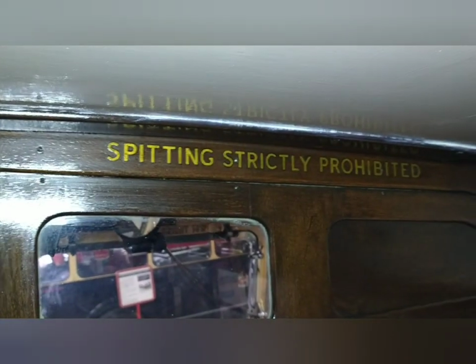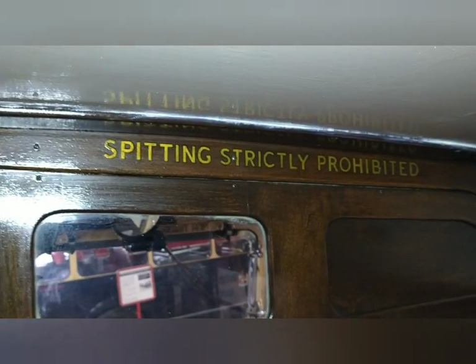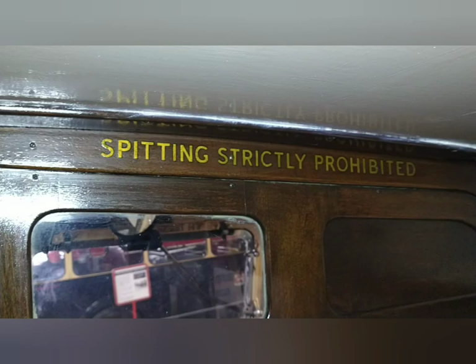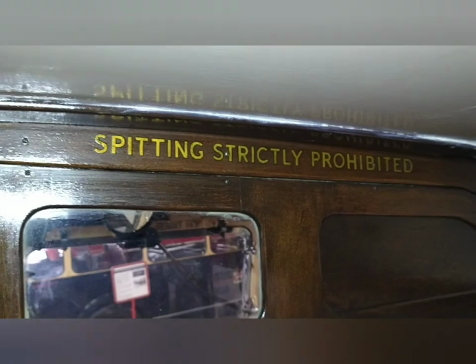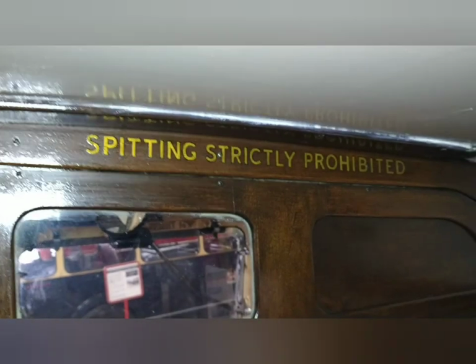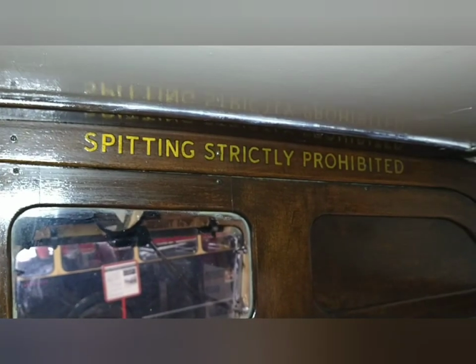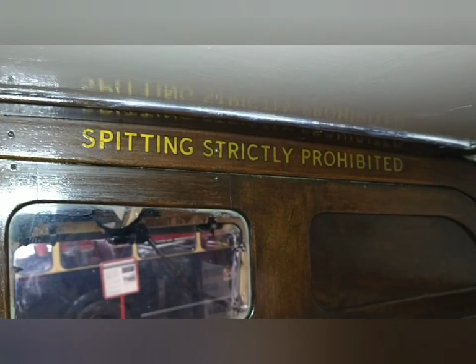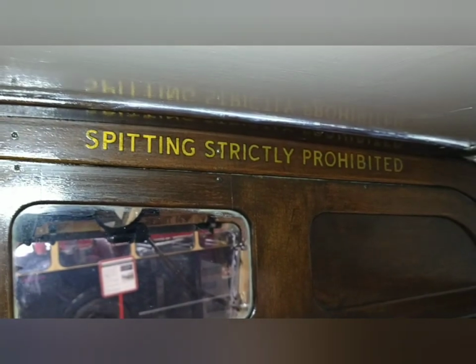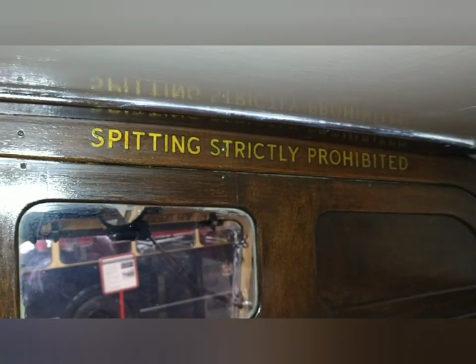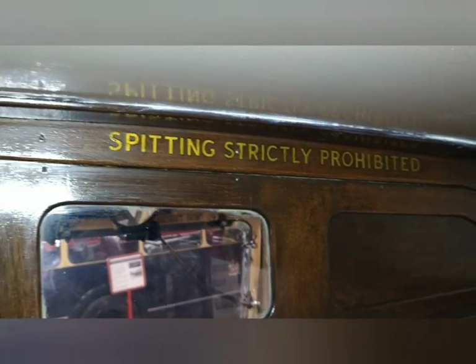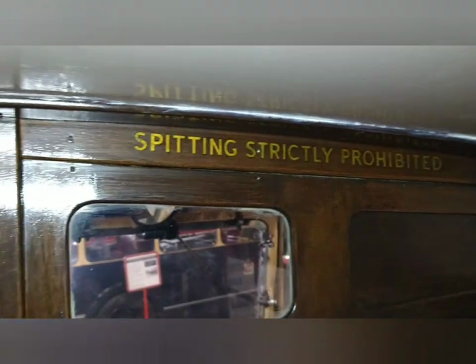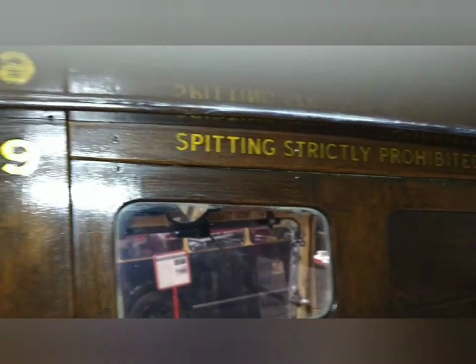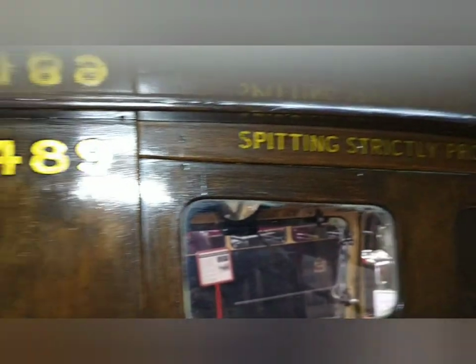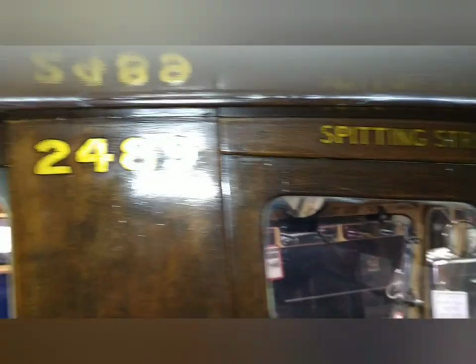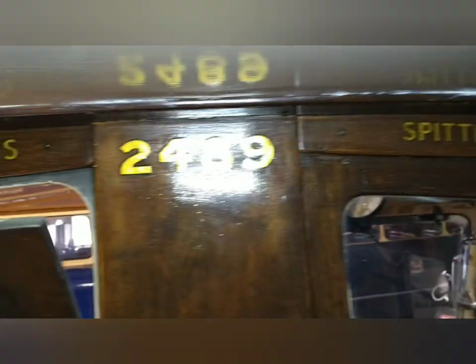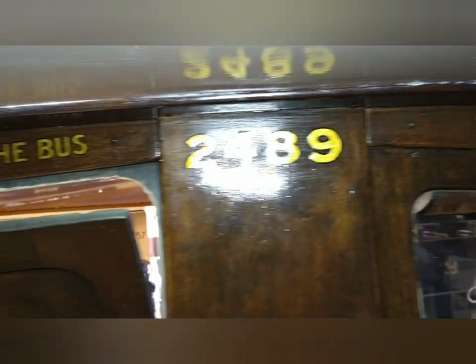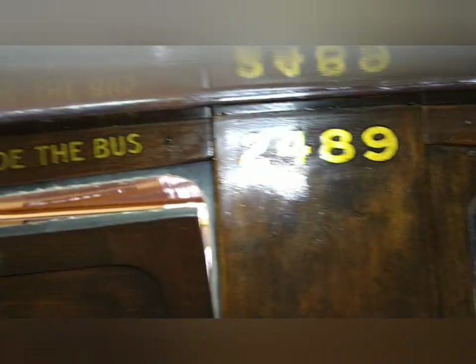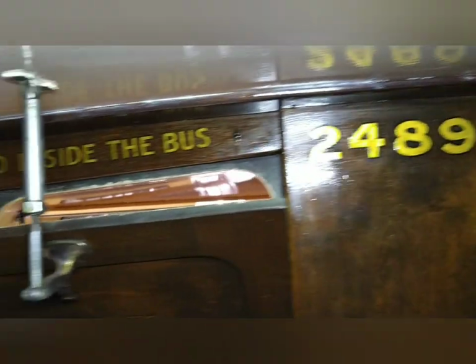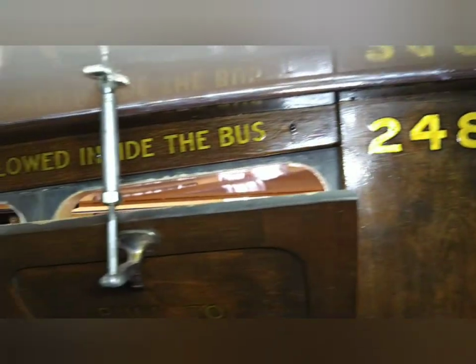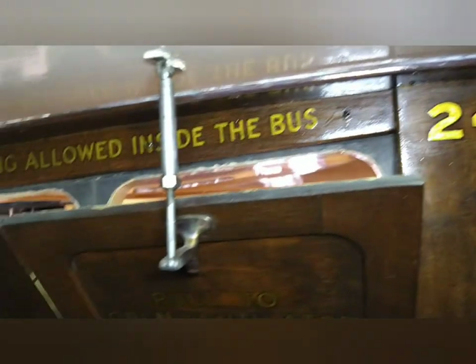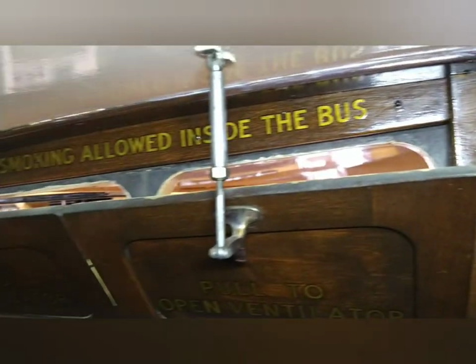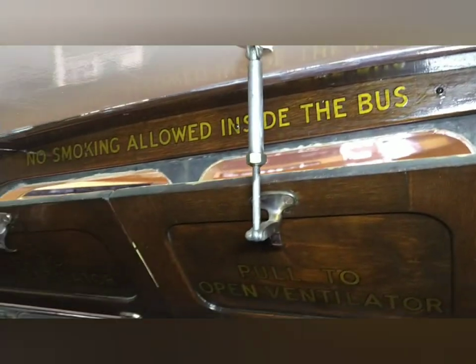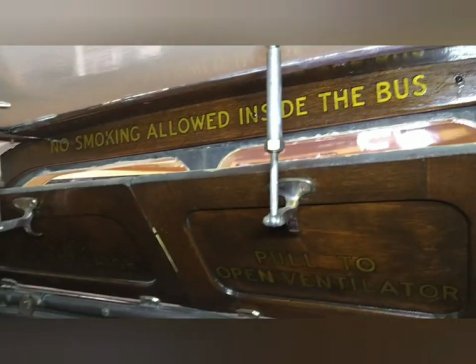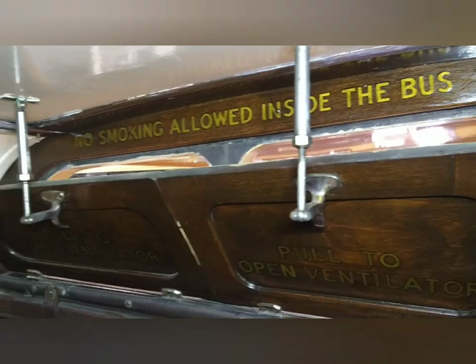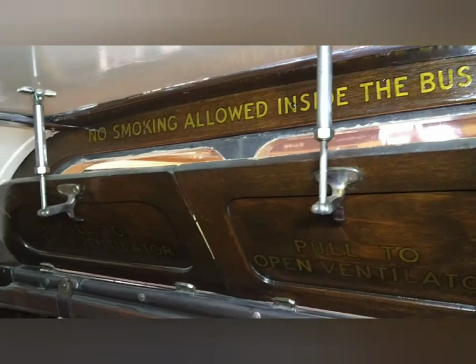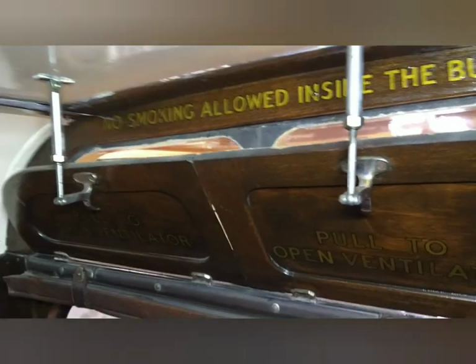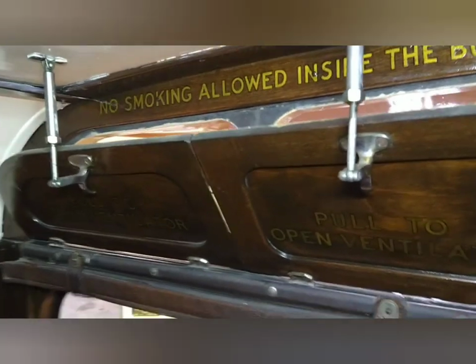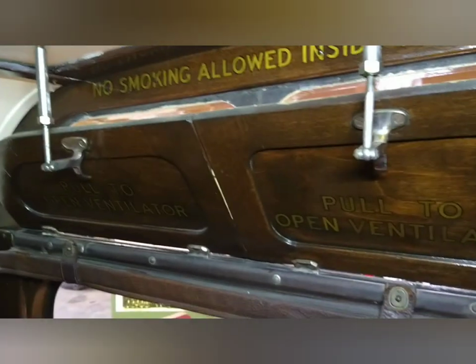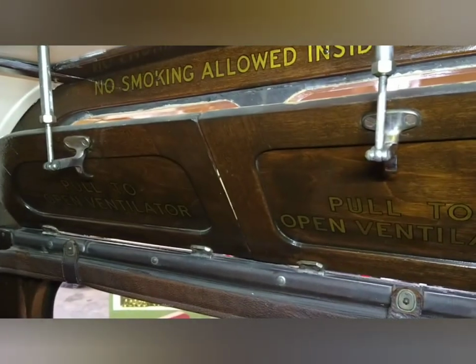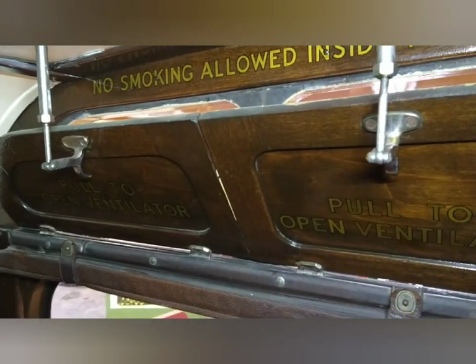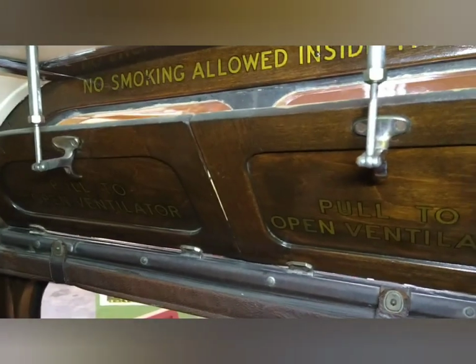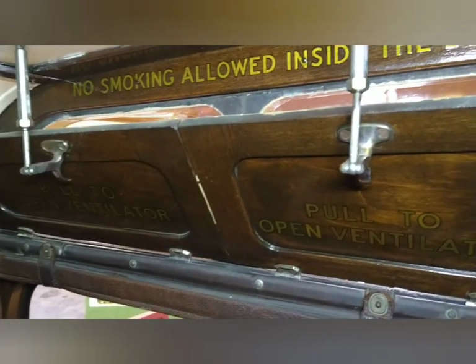Spitting strictly prohibited. Who'd want to spit inside a beautiful bus like this? Some ventilation there.